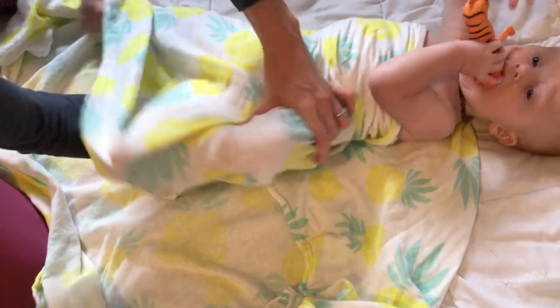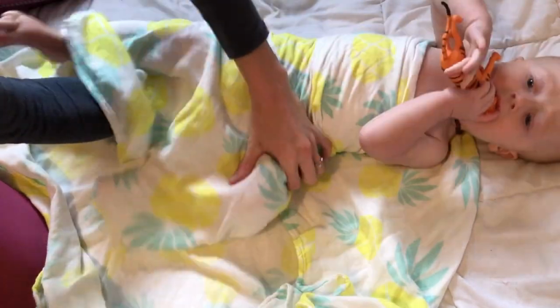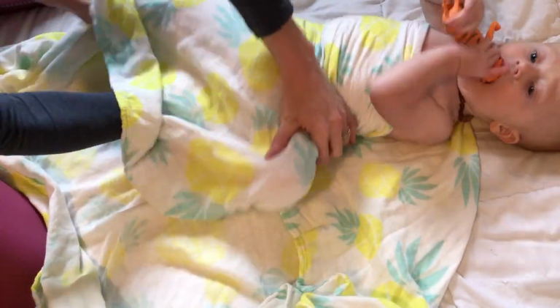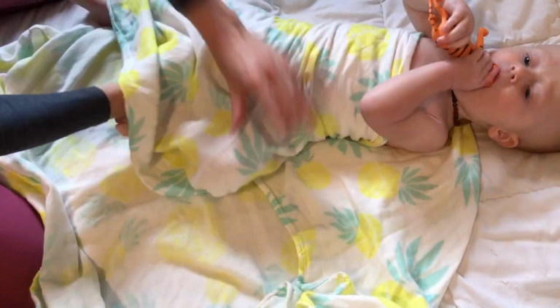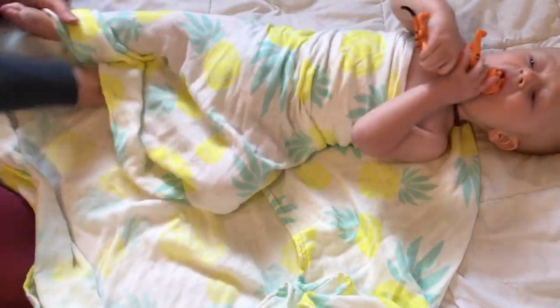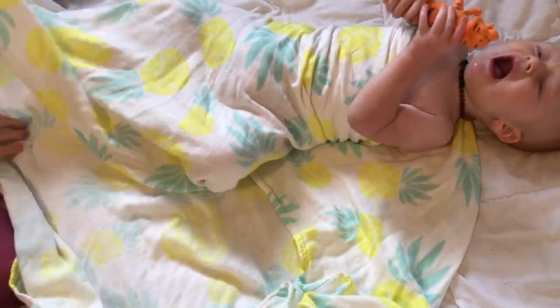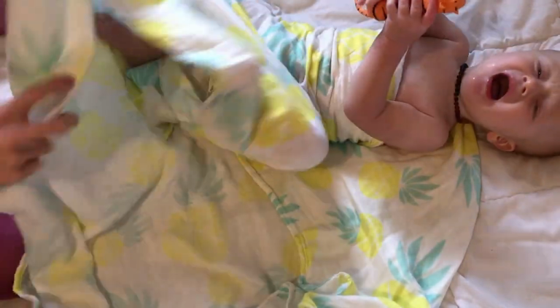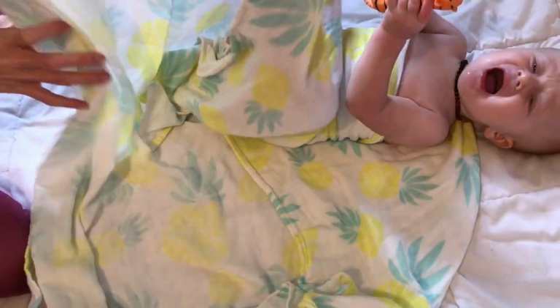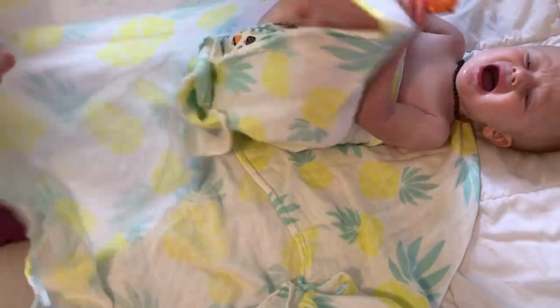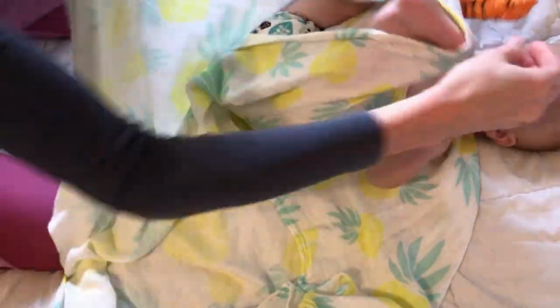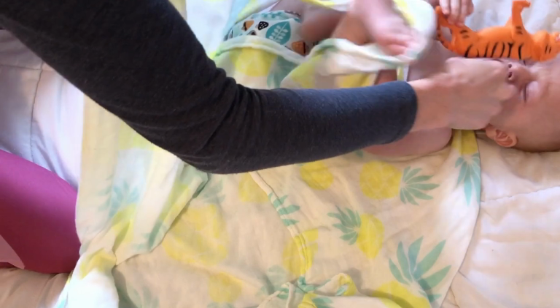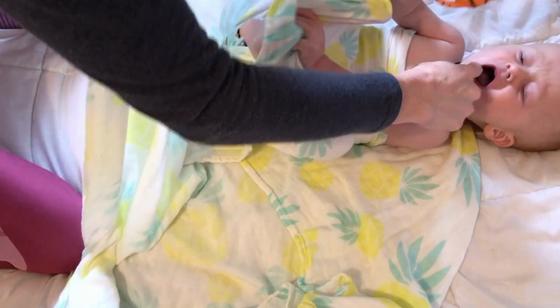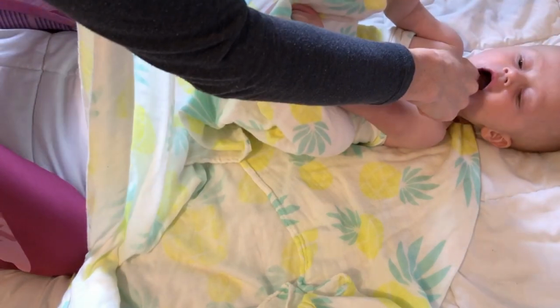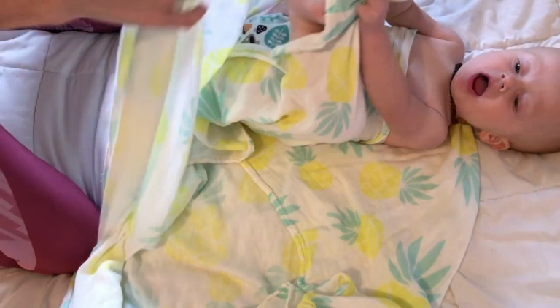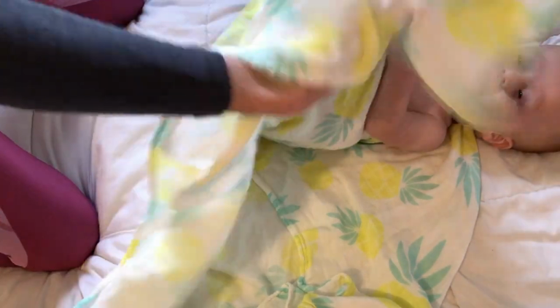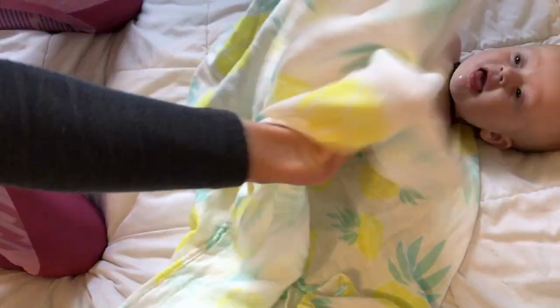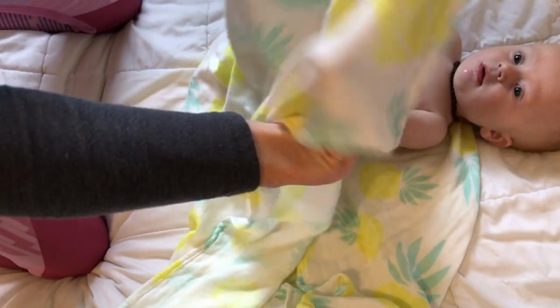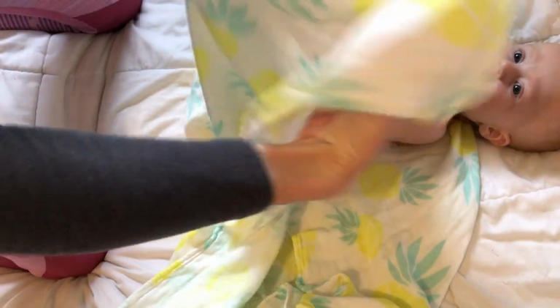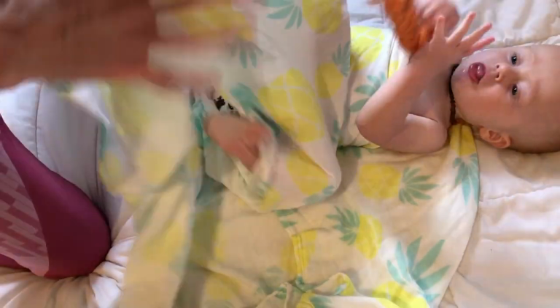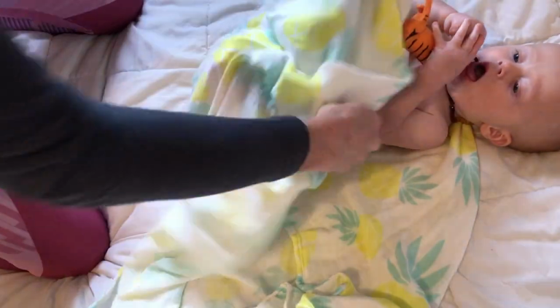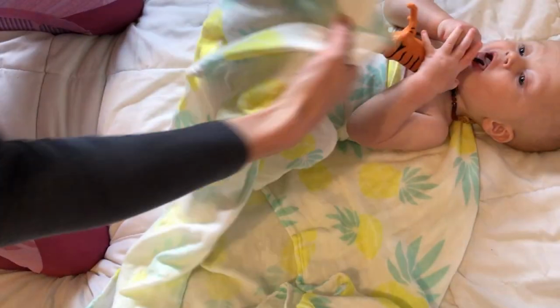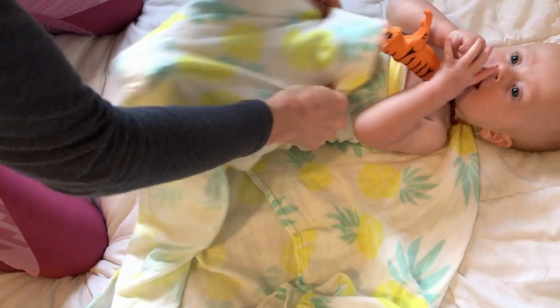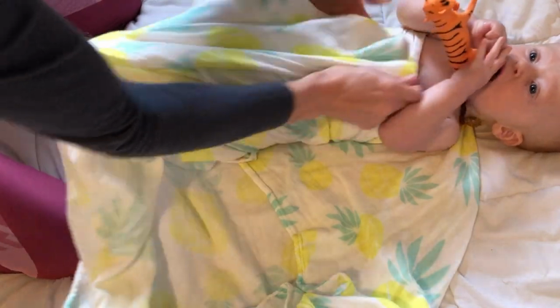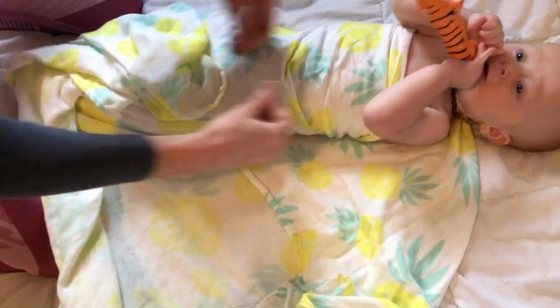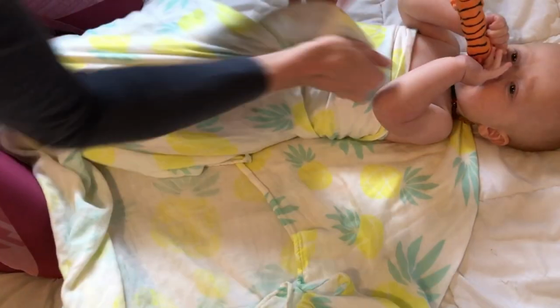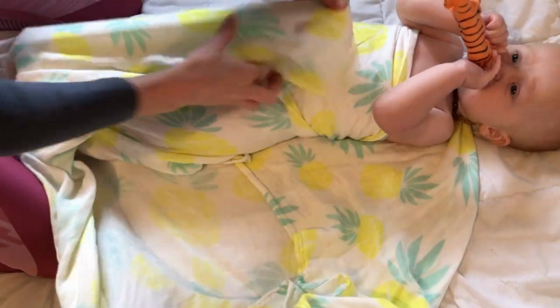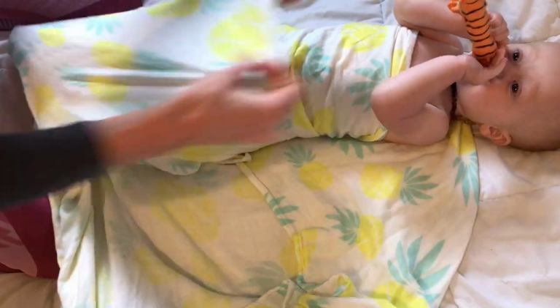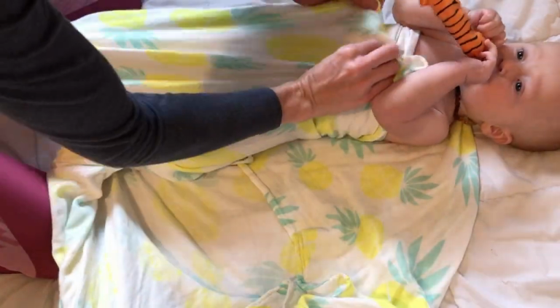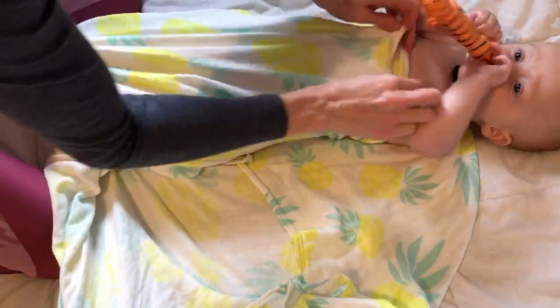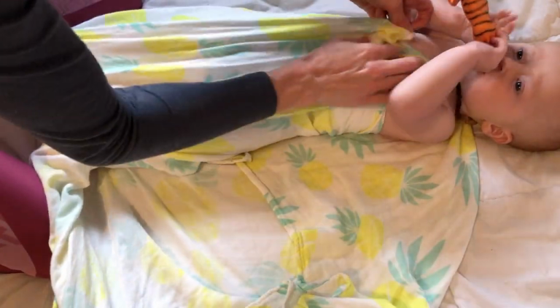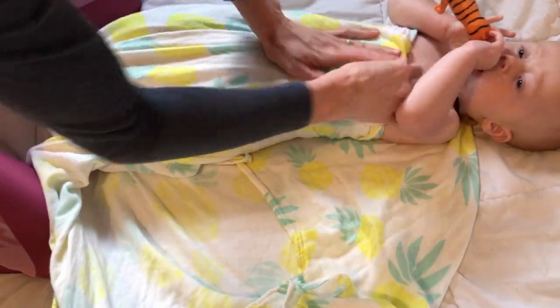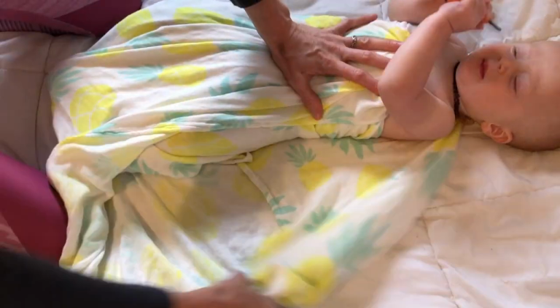You can tell he loves this — he has some teeth coming in. Then you're going to take this down here and just fold it up and you can tuck it in if you want. This one is so soft though, I don't always tuck it in because it just stays.